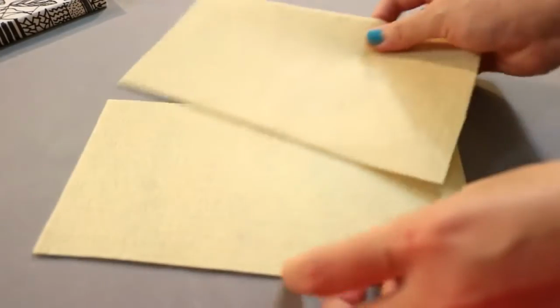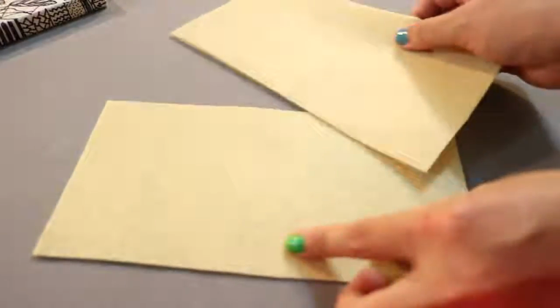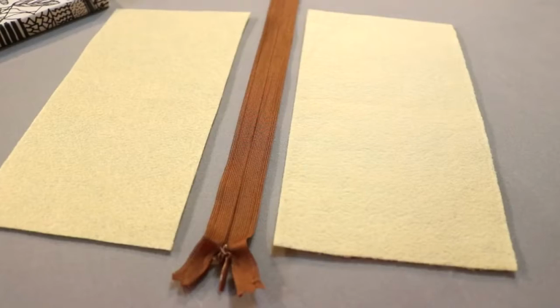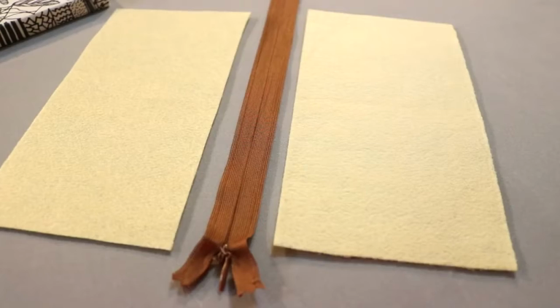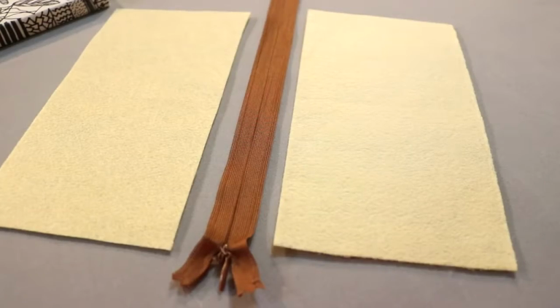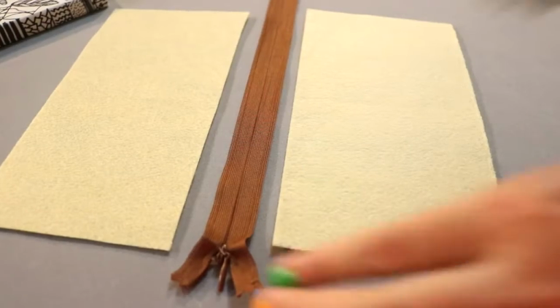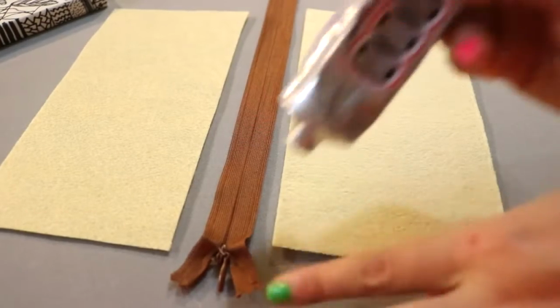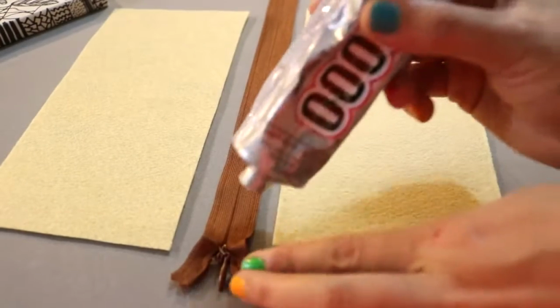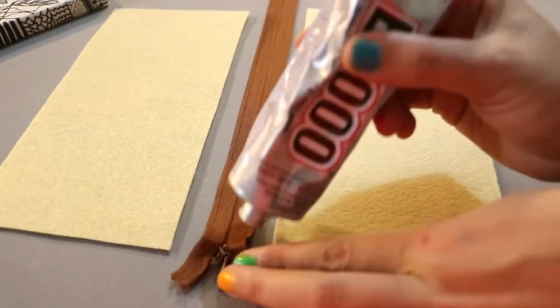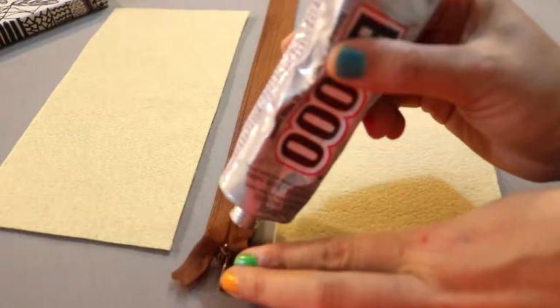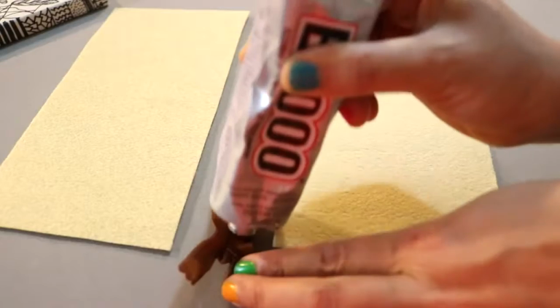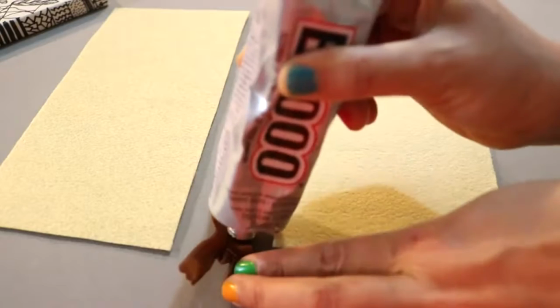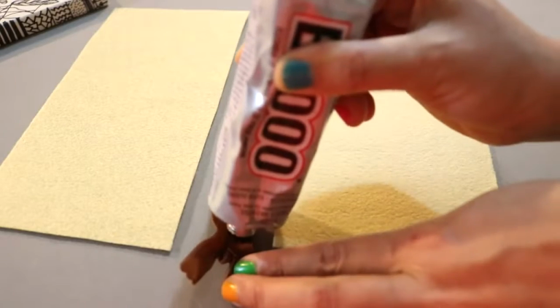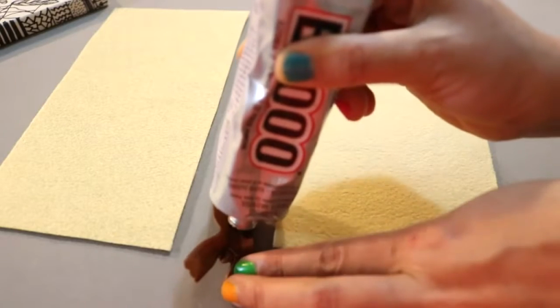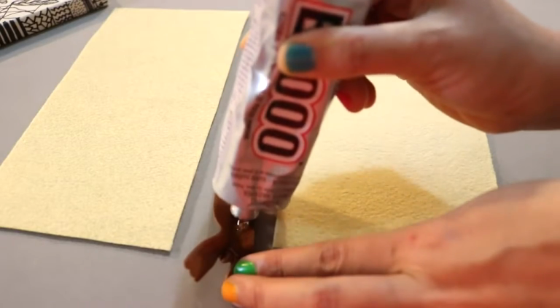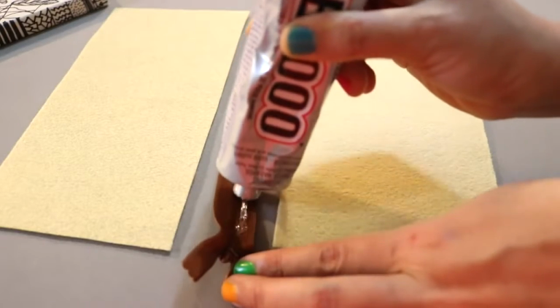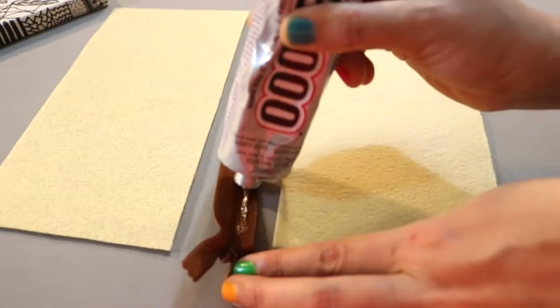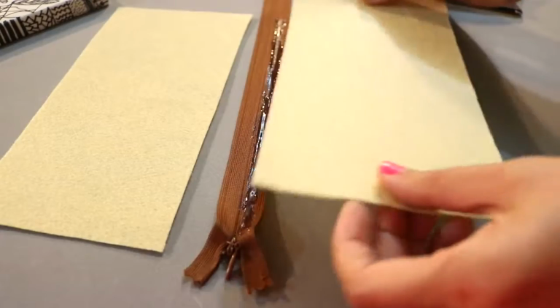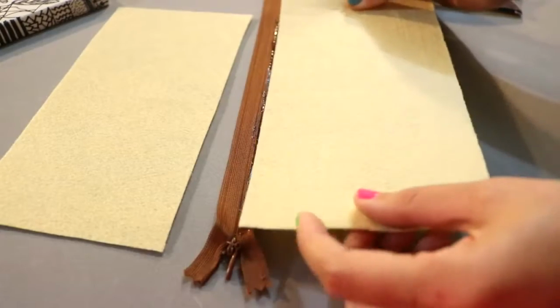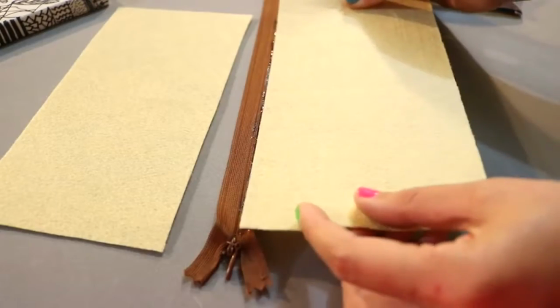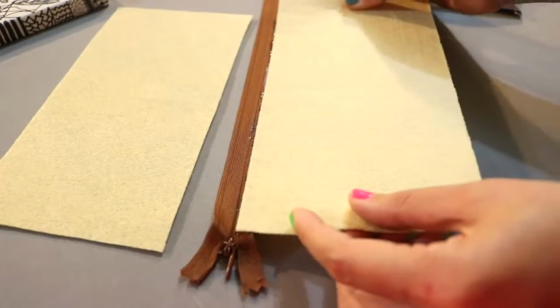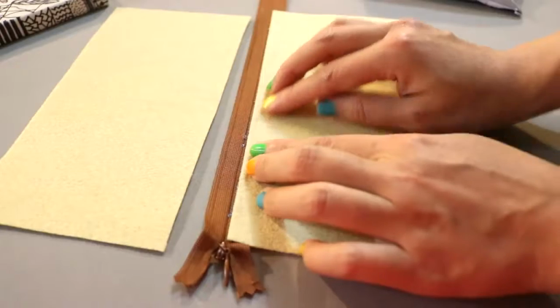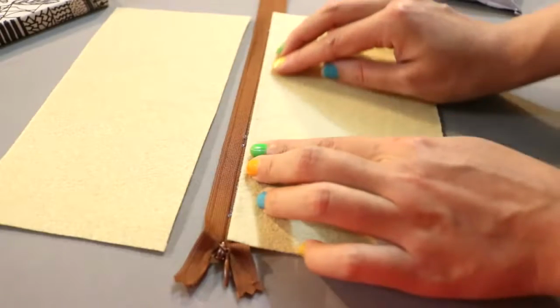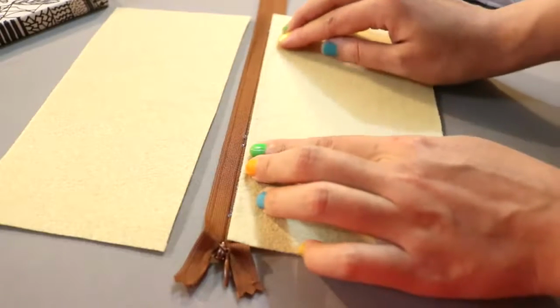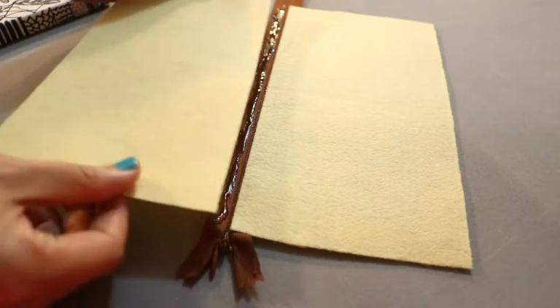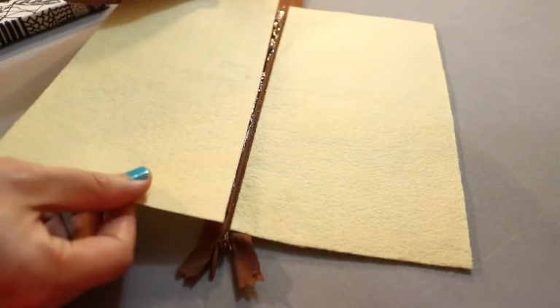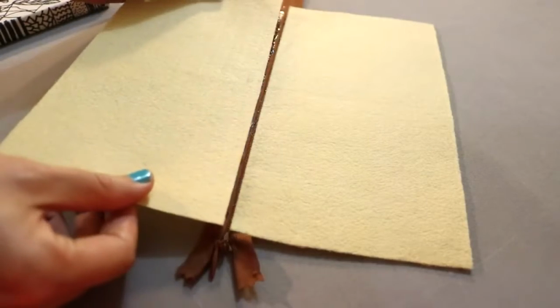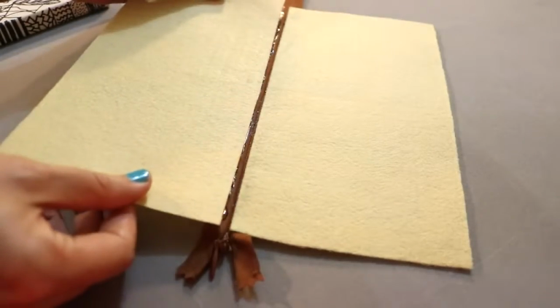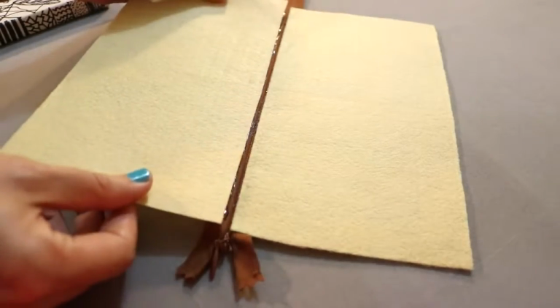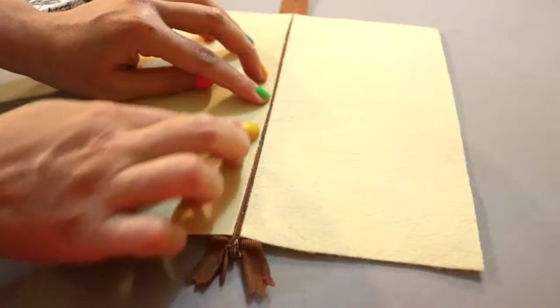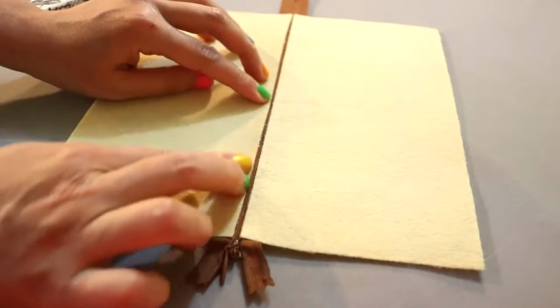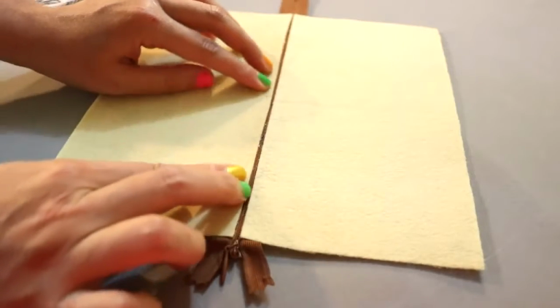Now take a brown zipper, lay it face up, apply some glue, and attach the felt to it. Then do the same thing to the other side.